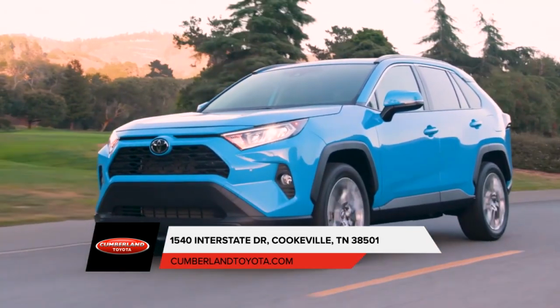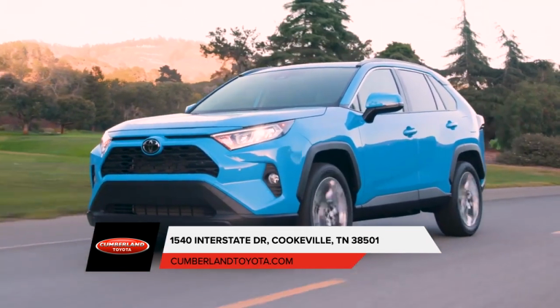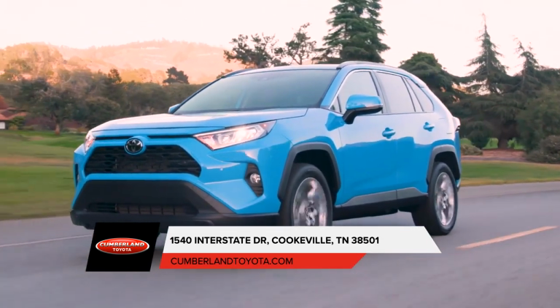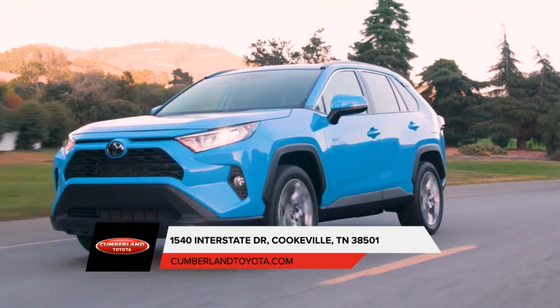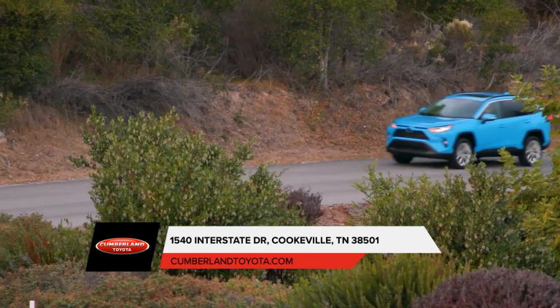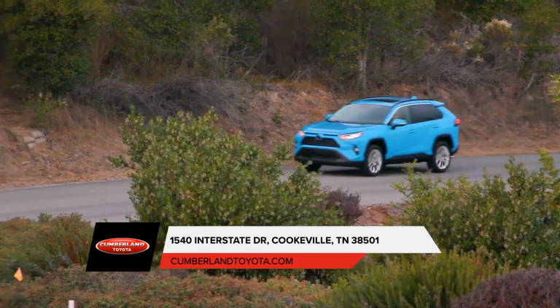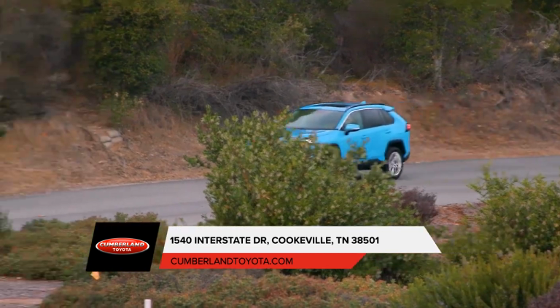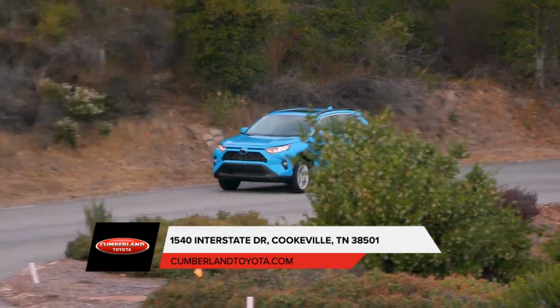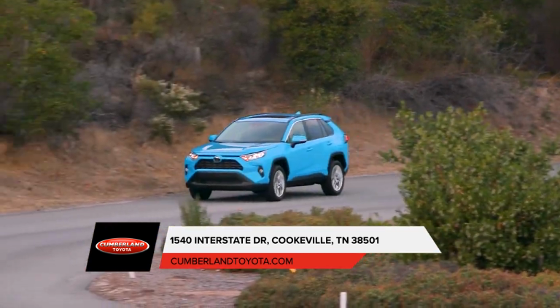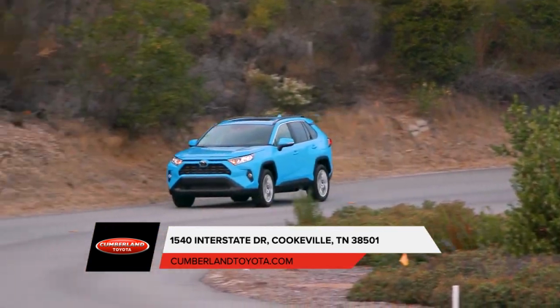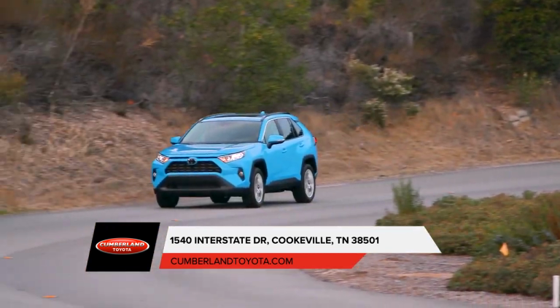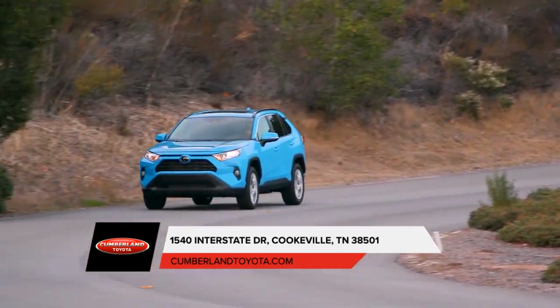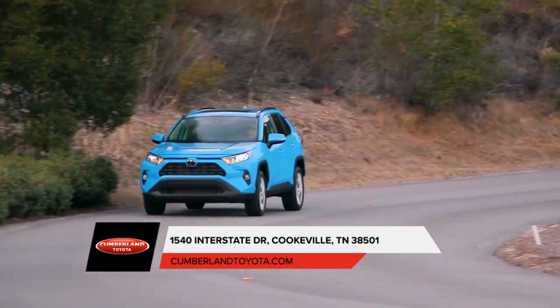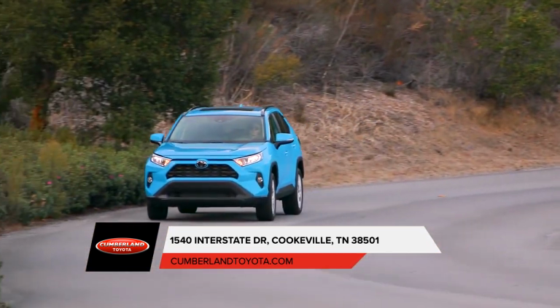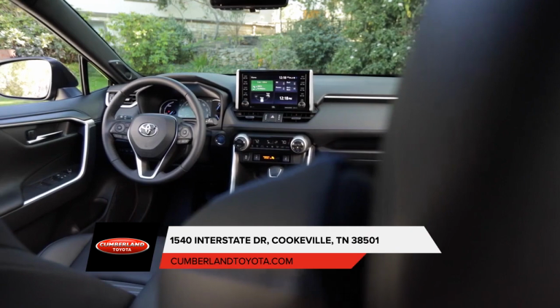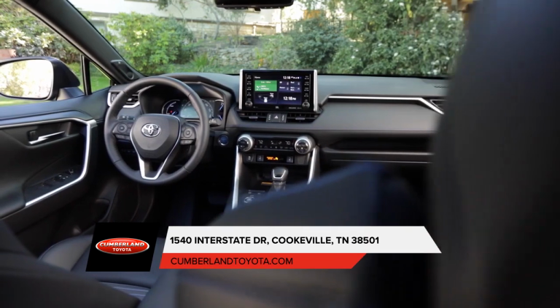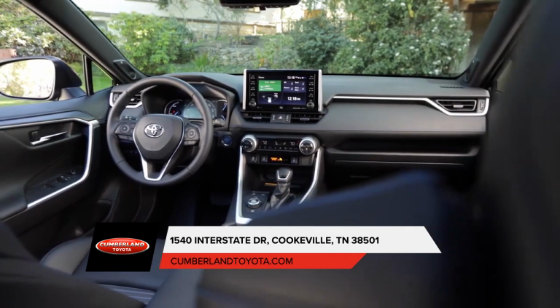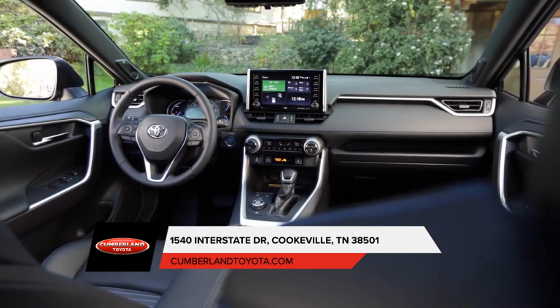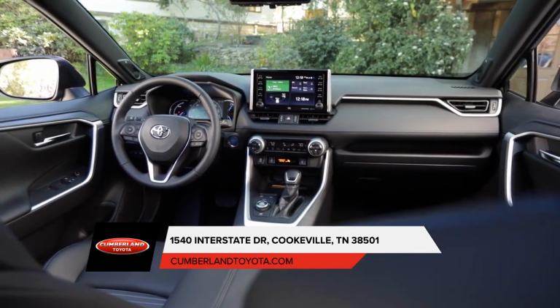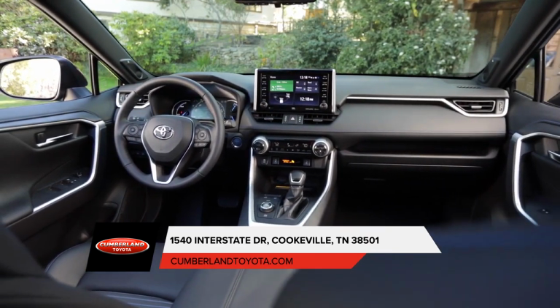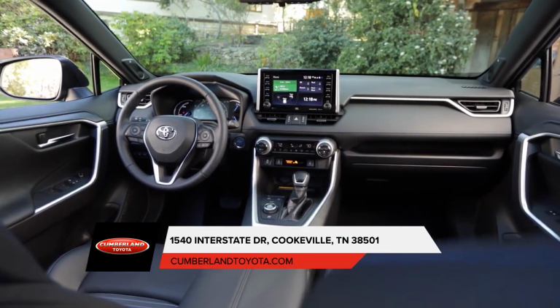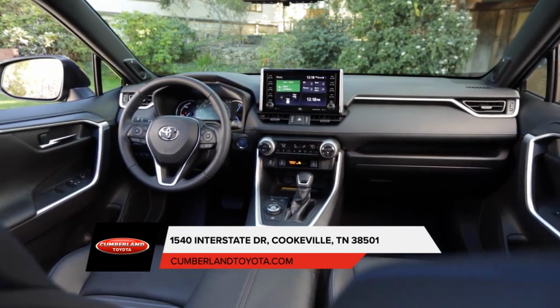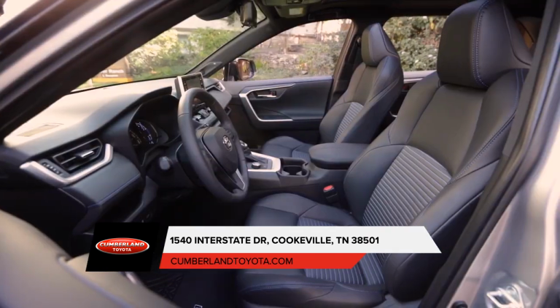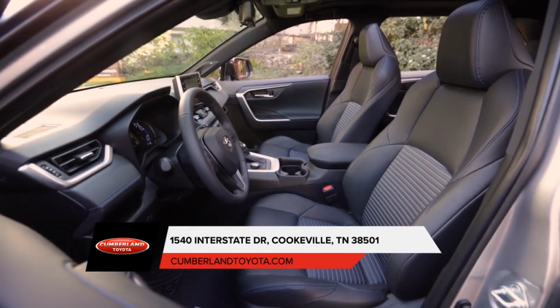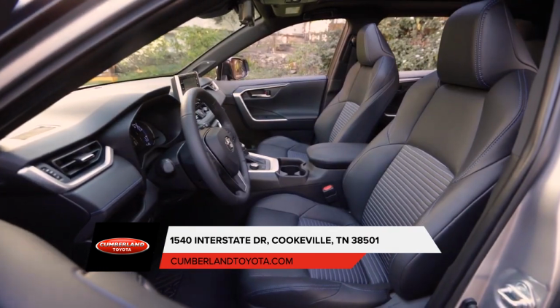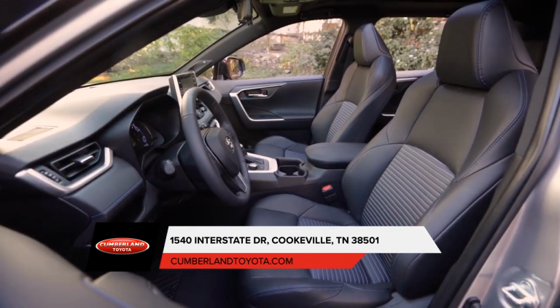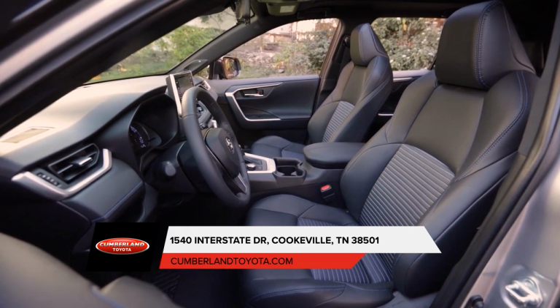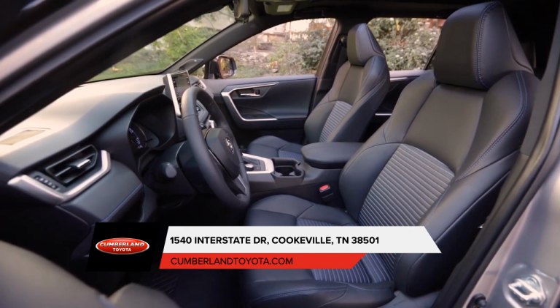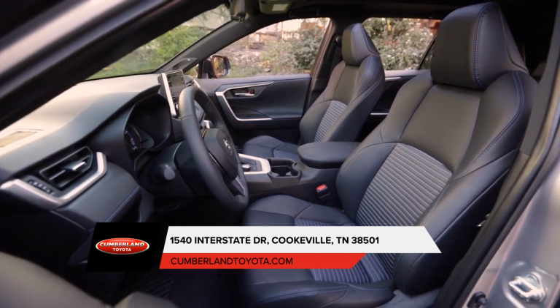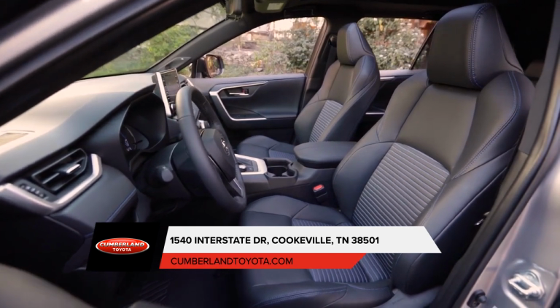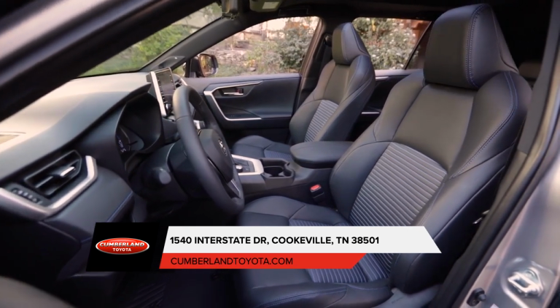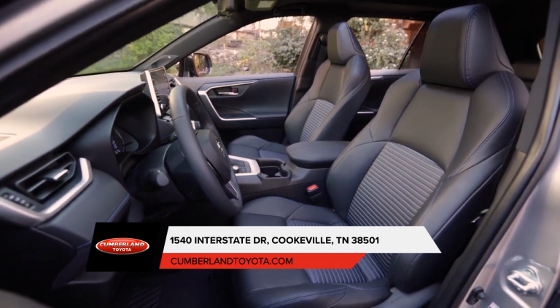Including headlights, tail lights, and available daytime running lights. See and feel a new level of refinement every time you enter the RAV4, thanks to available SofTex-trimmed seats and the comfort of an available eight-way power adjustable driver seat.